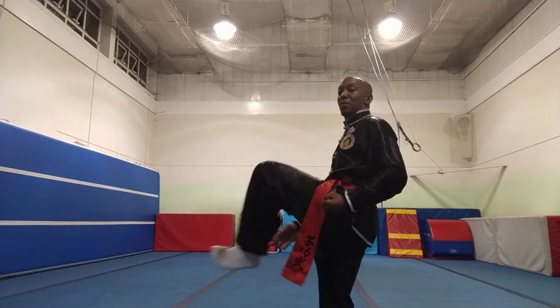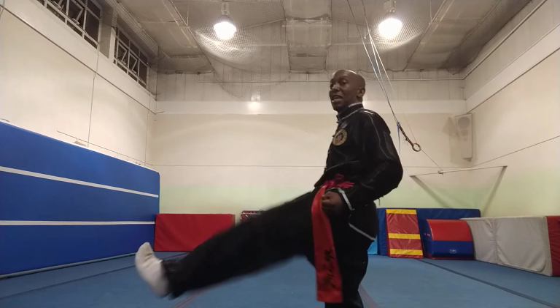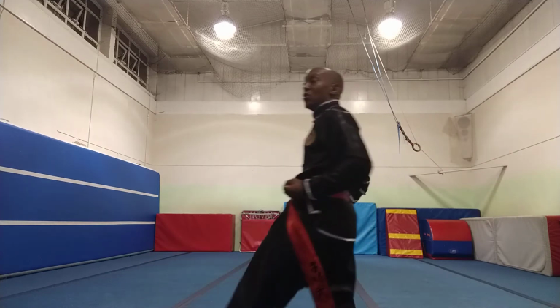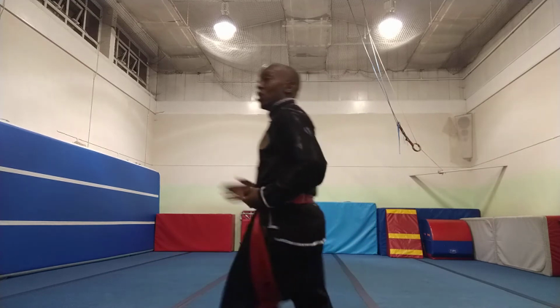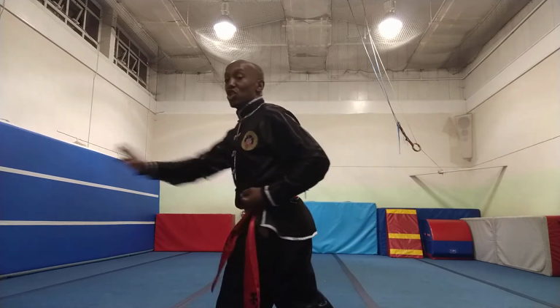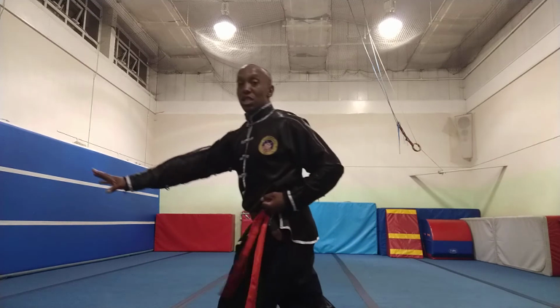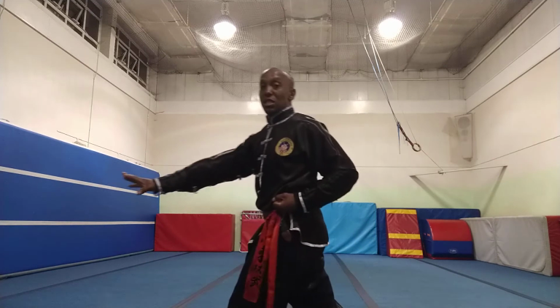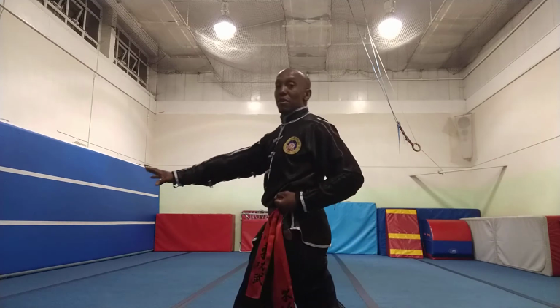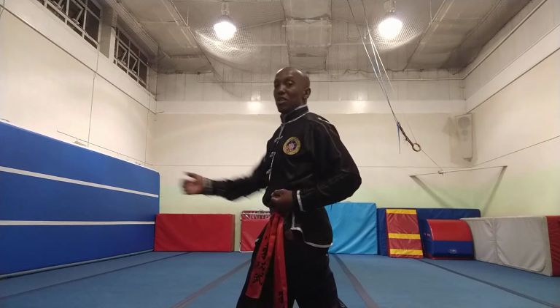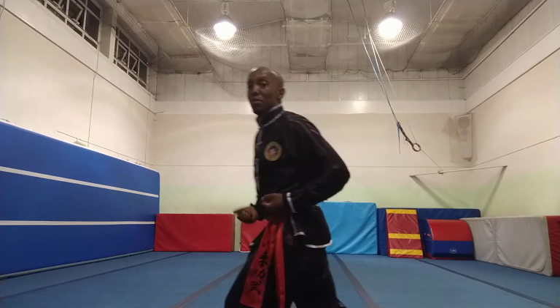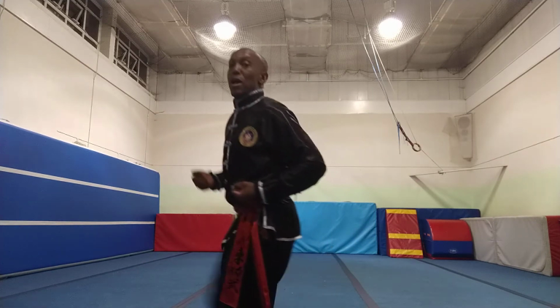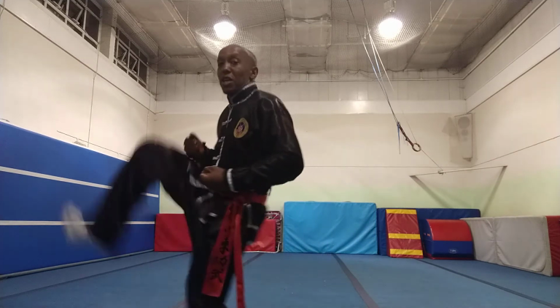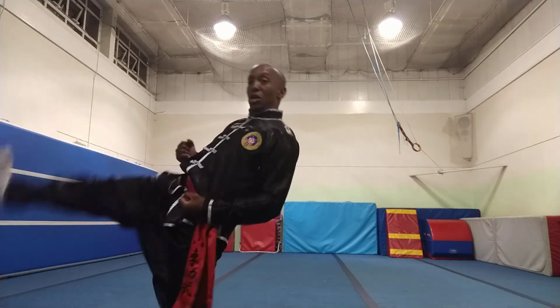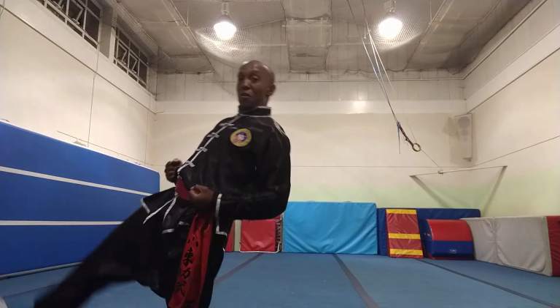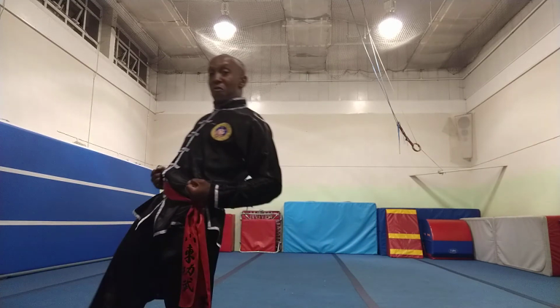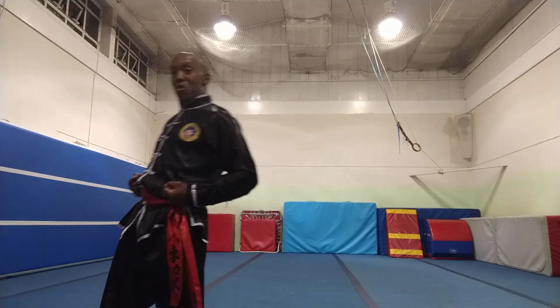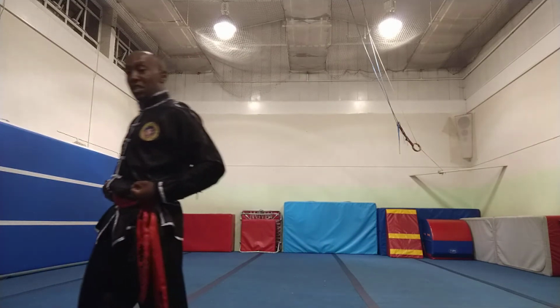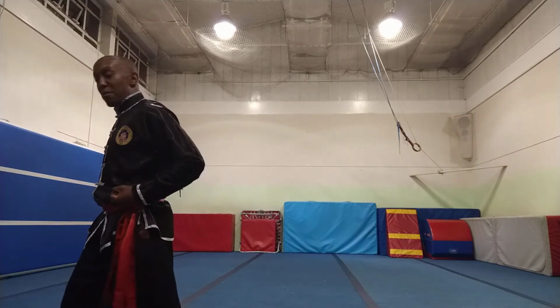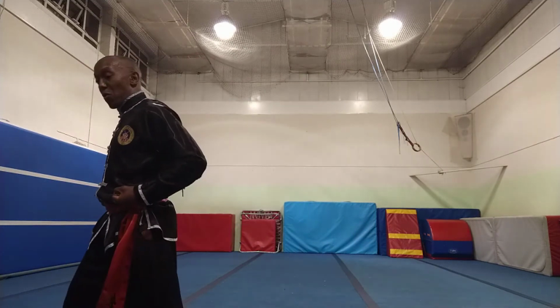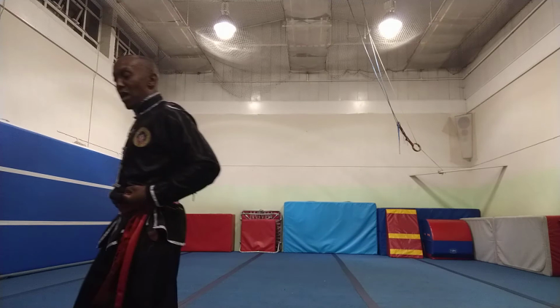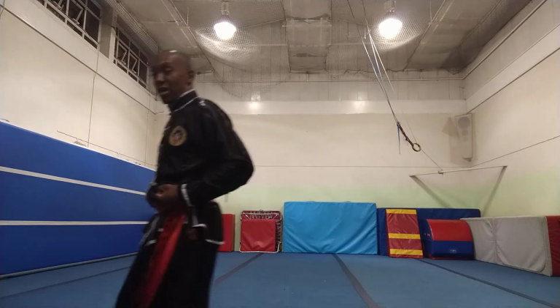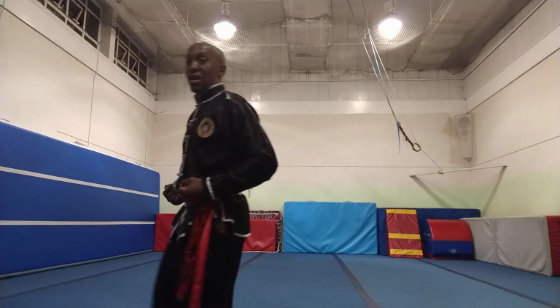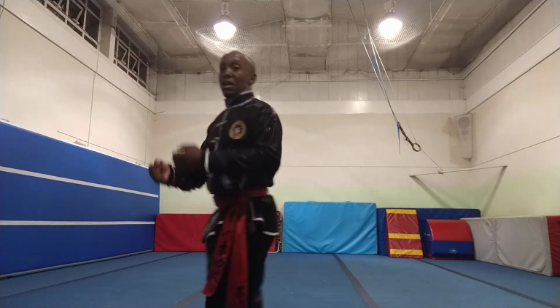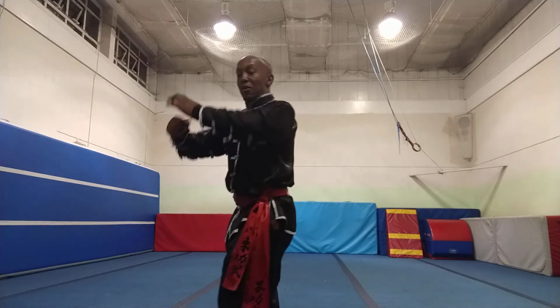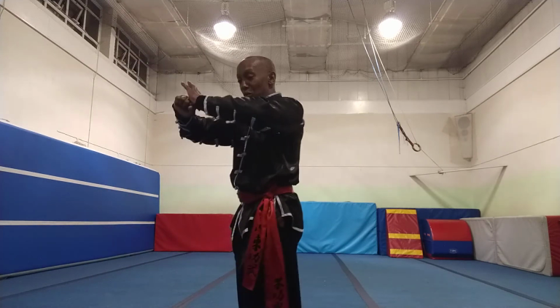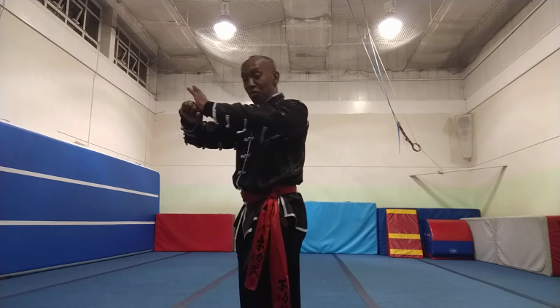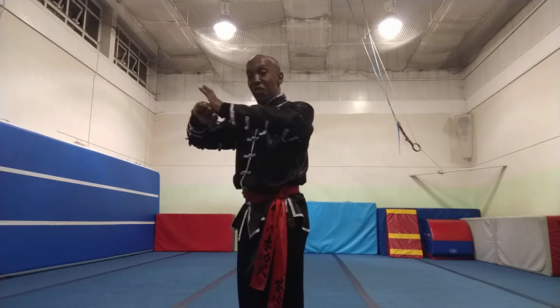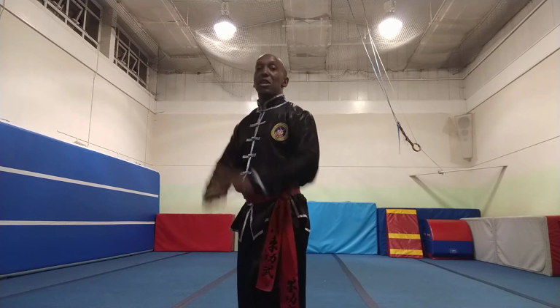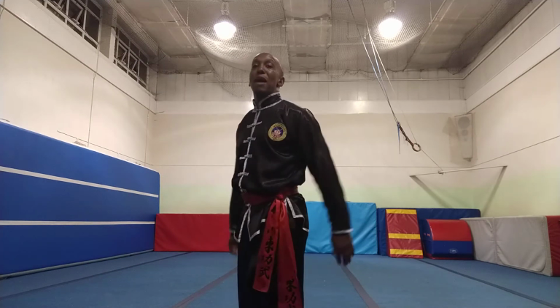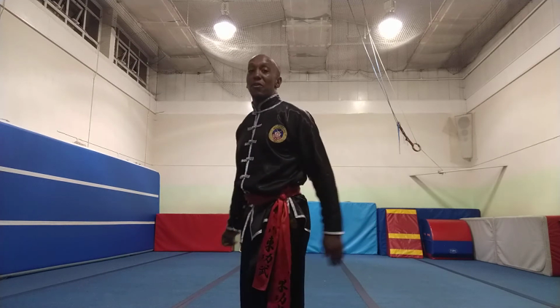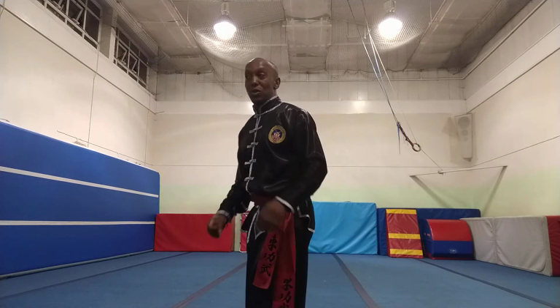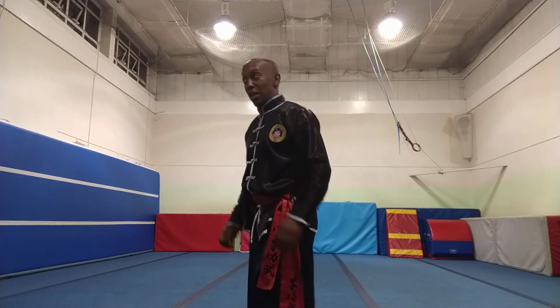I drive the heel to the stomach, thrusting them away. It's a very powerful kick.